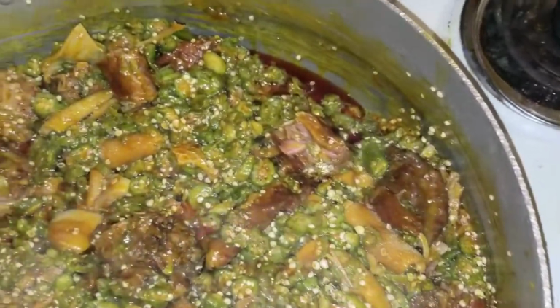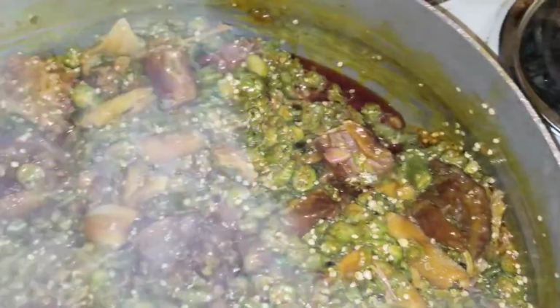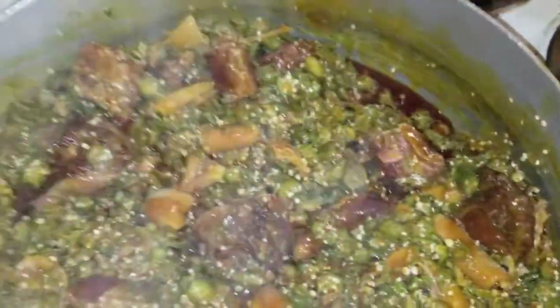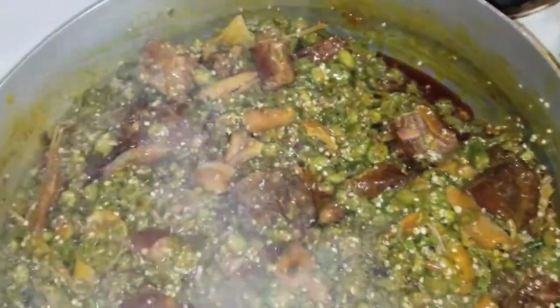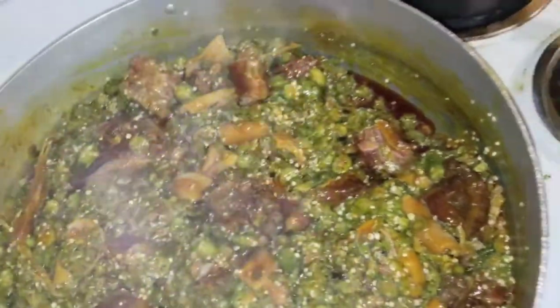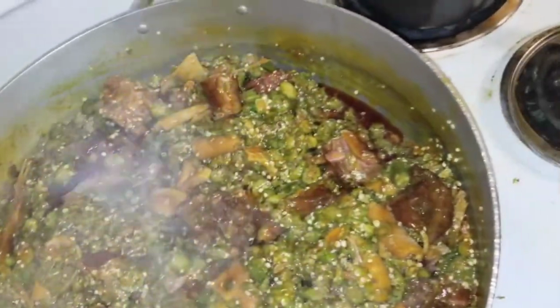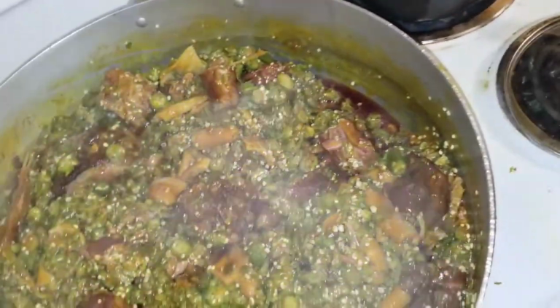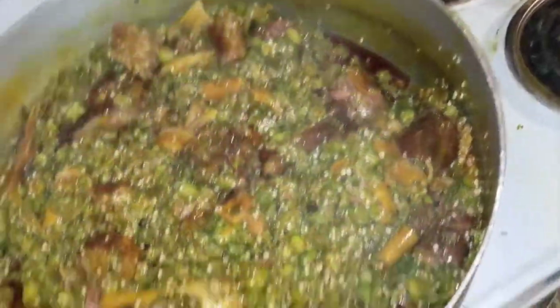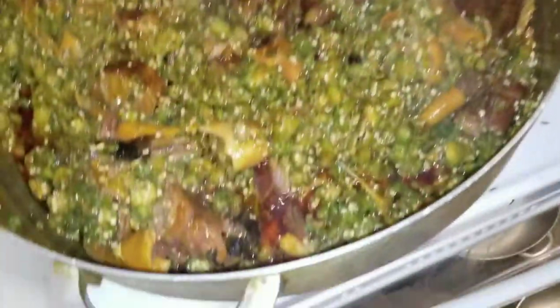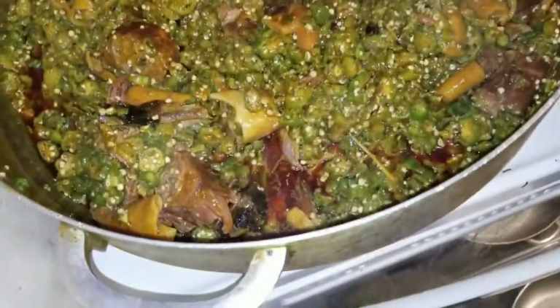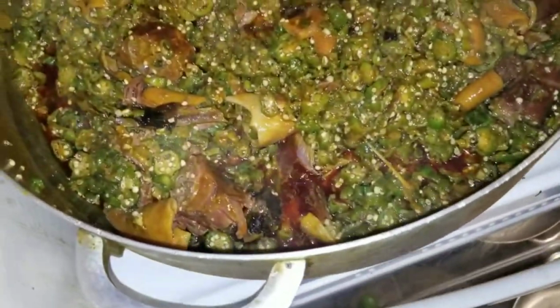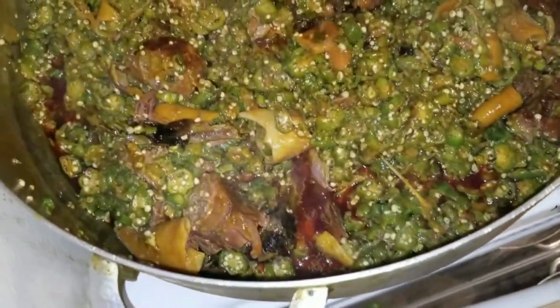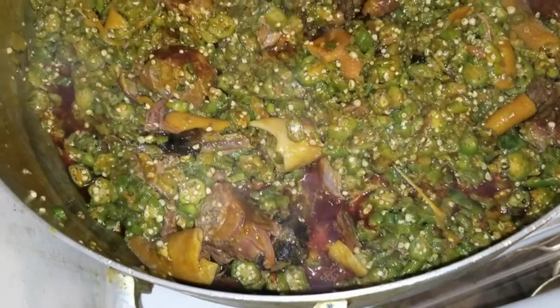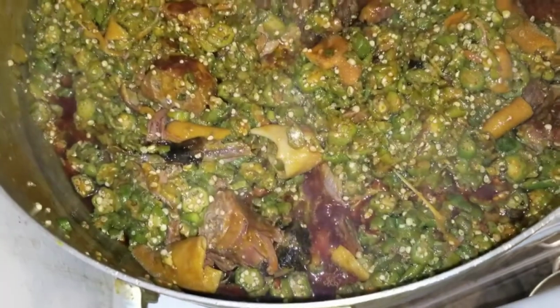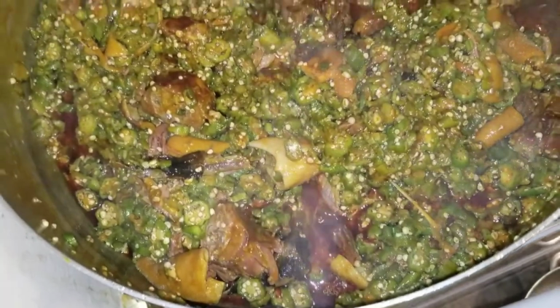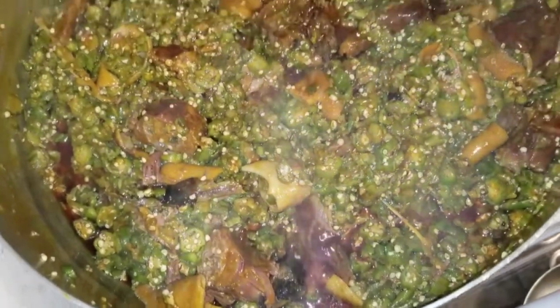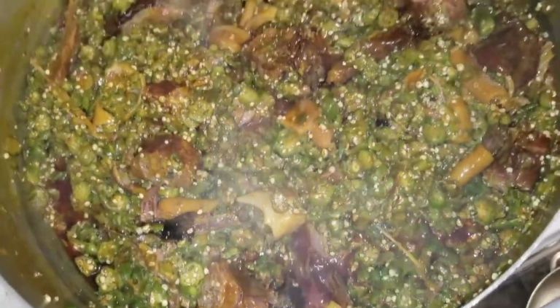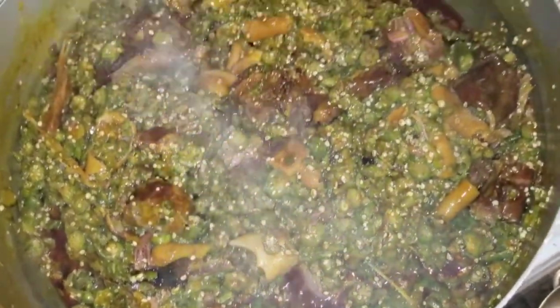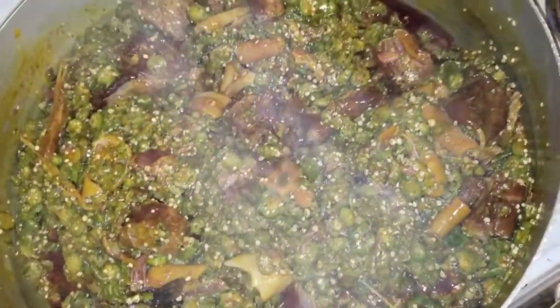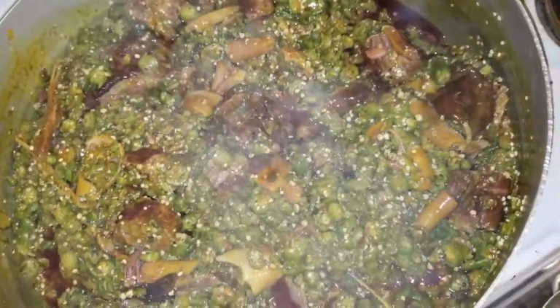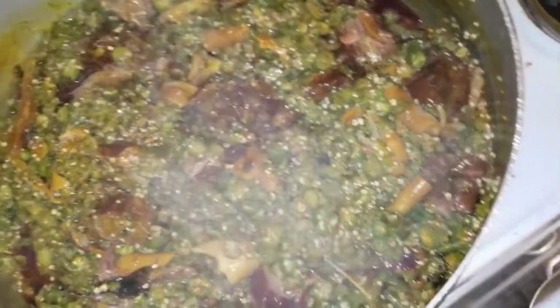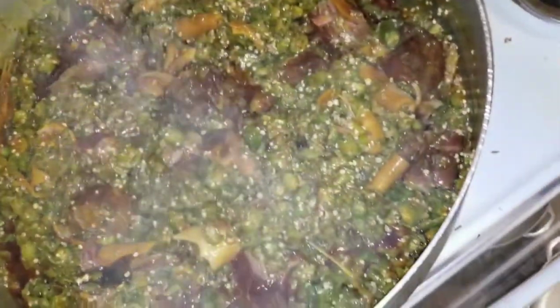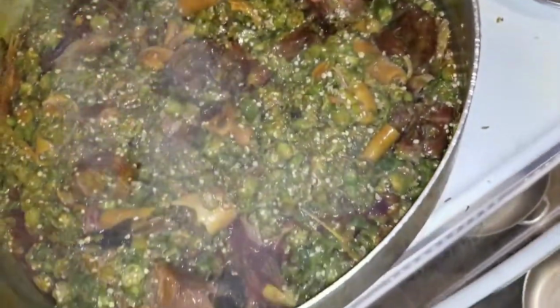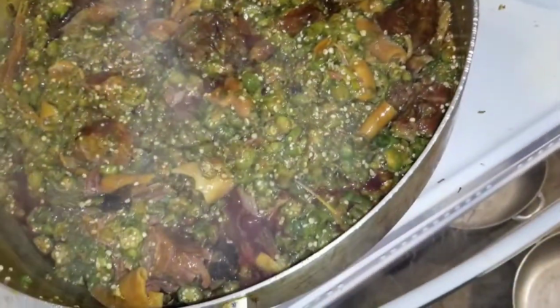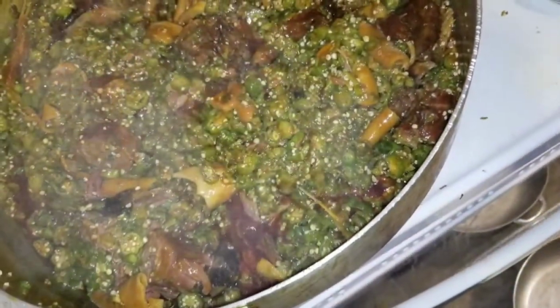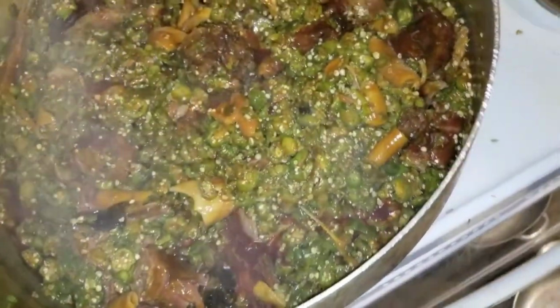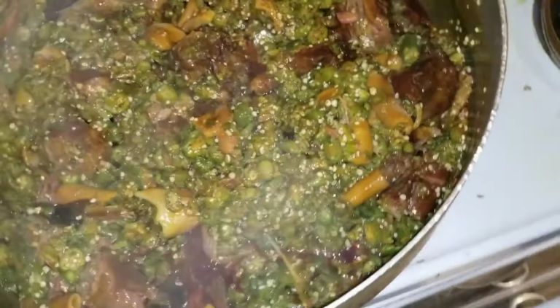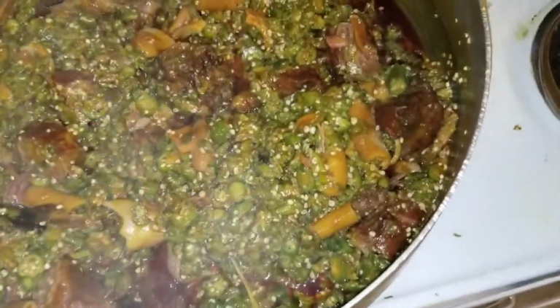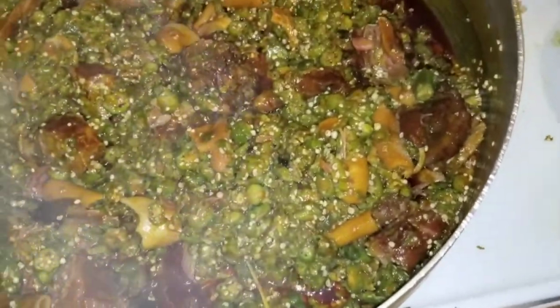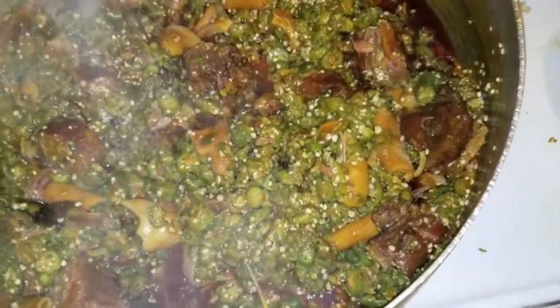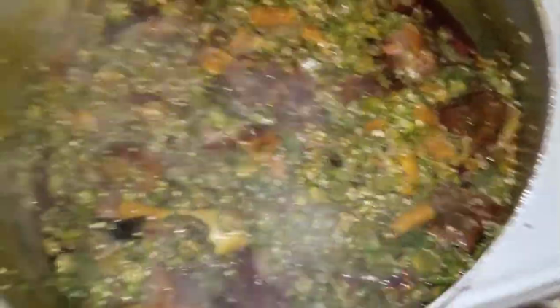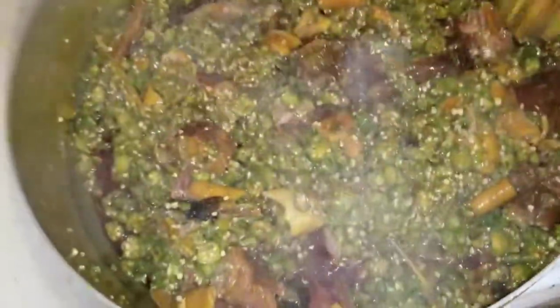It's looking so good, so healthy. And I didn't add any water — no water, no drip of water. This is just okra and palm oil. That's it — no water, nothing.